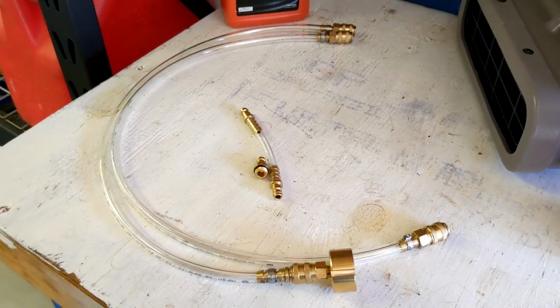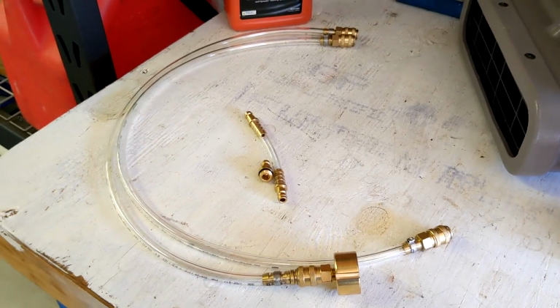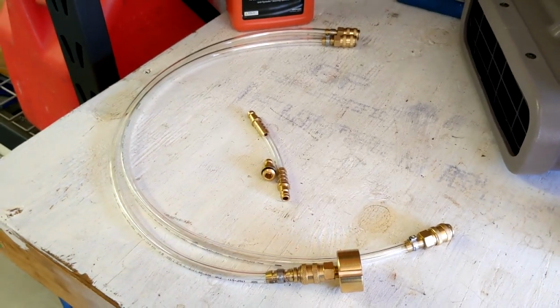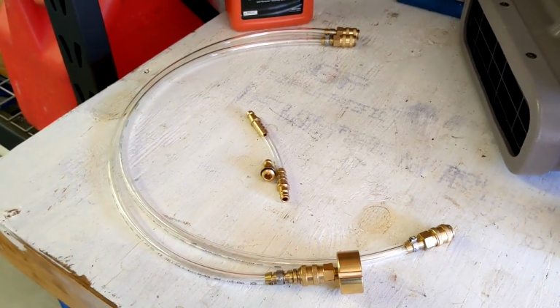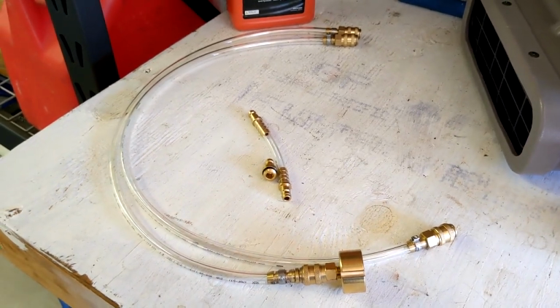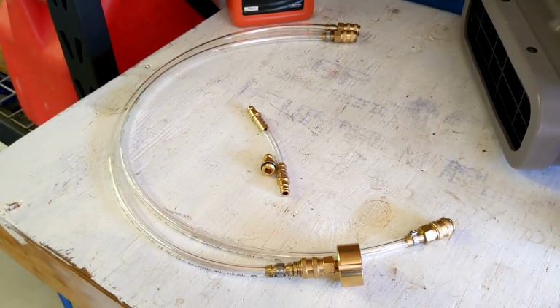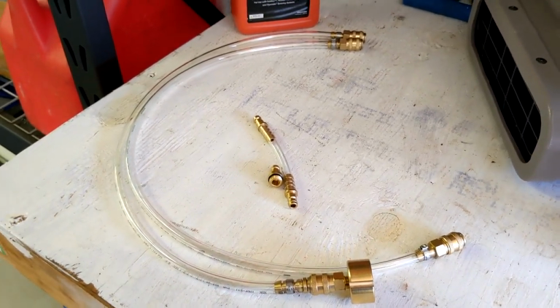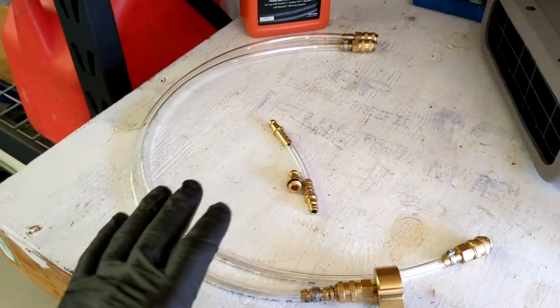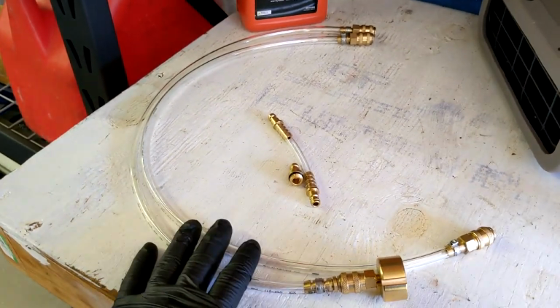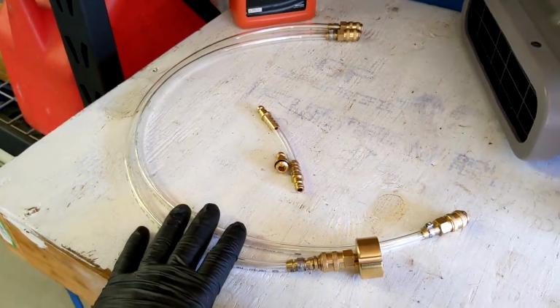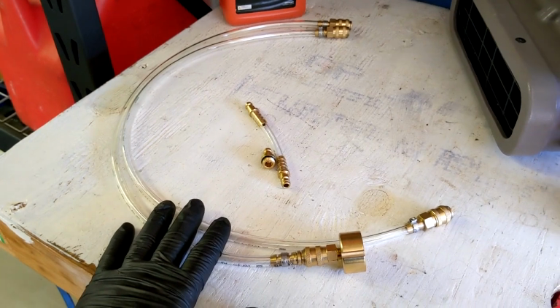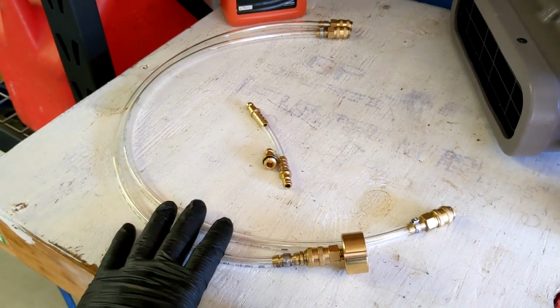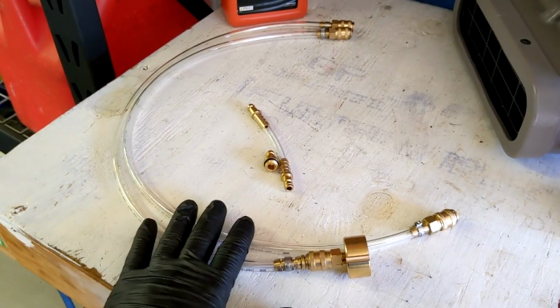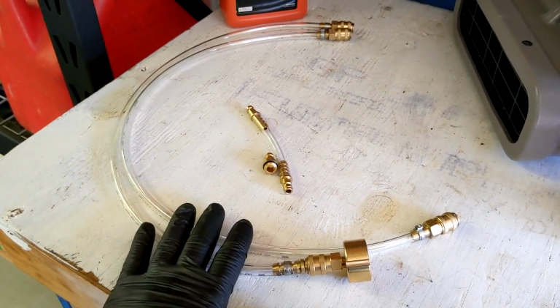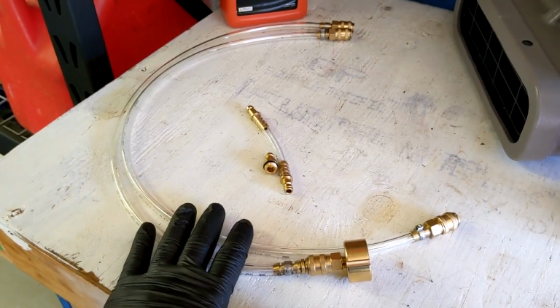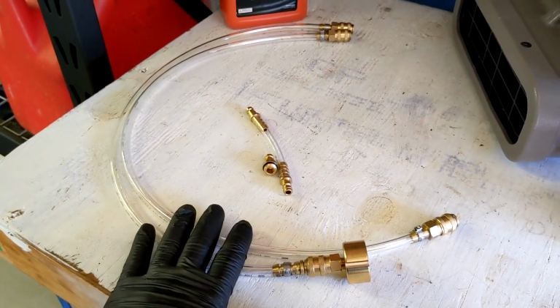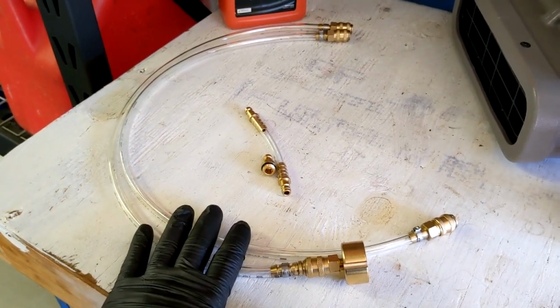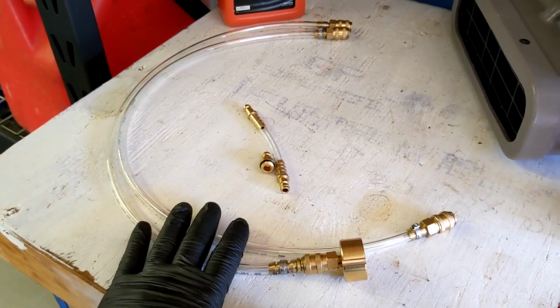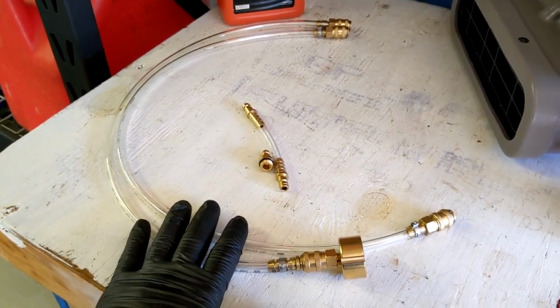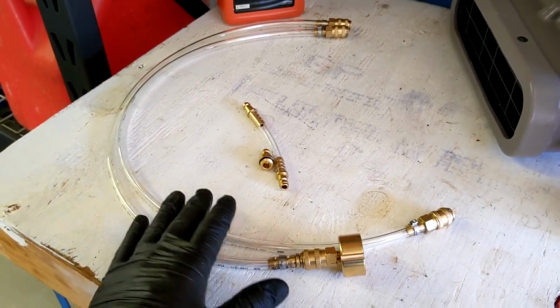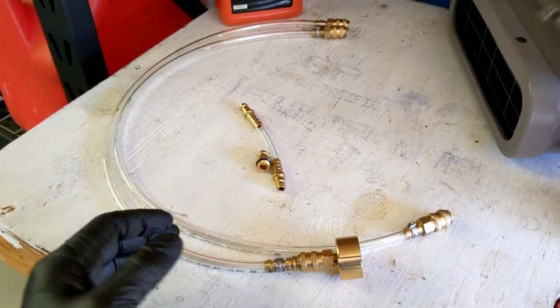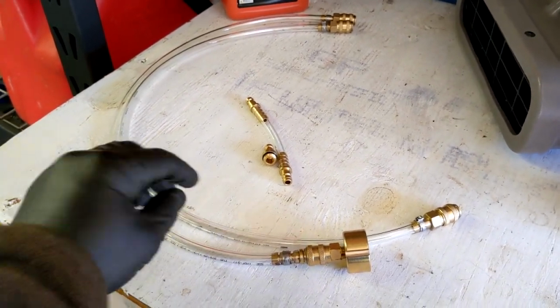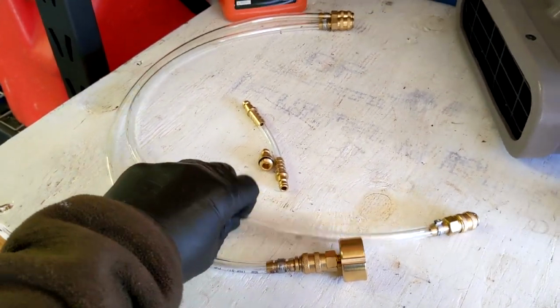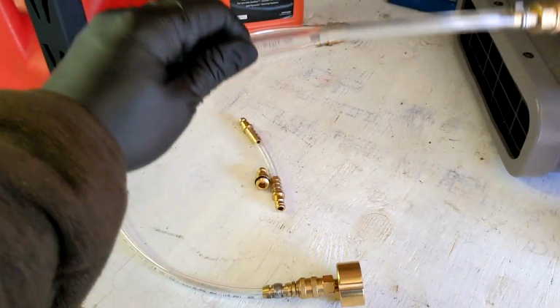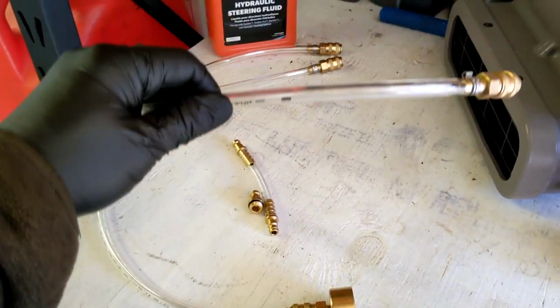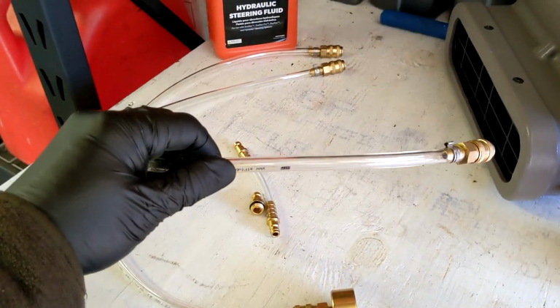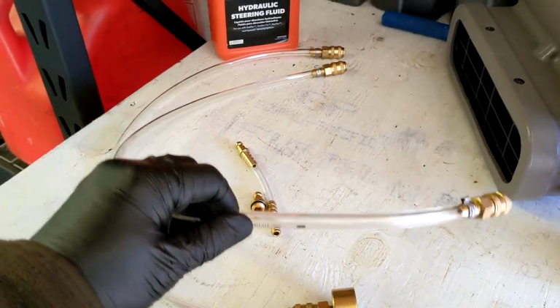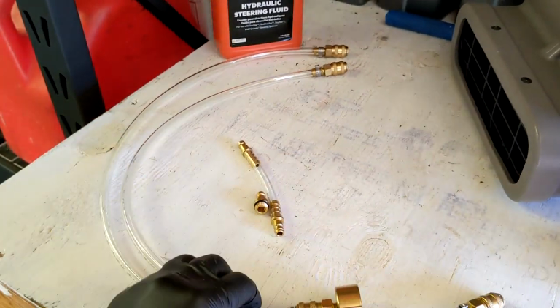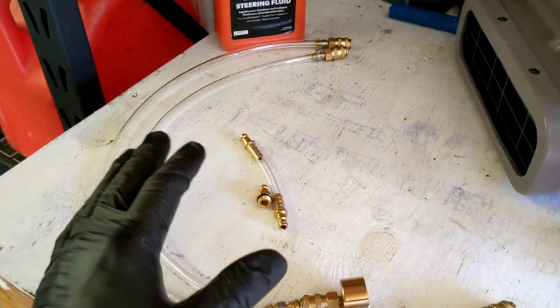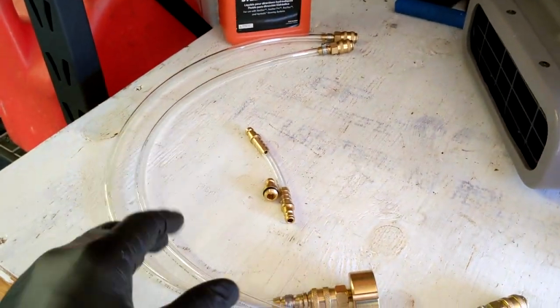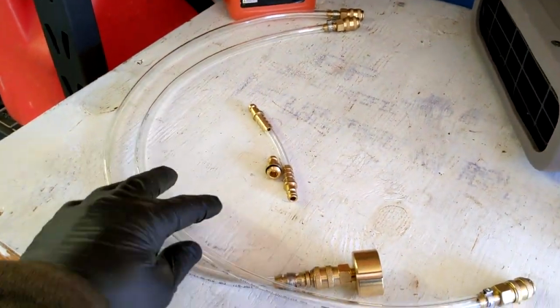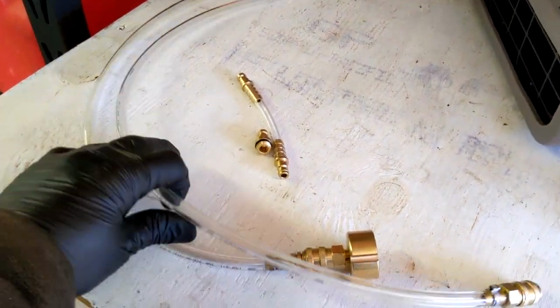Hey everybody, Tyler with Outboard Specialty. Today we're showing you how to prime the Bubble Purge G2 bleed kit so that you can get the air out of your cylinder attachment before you connect it to your steering system.